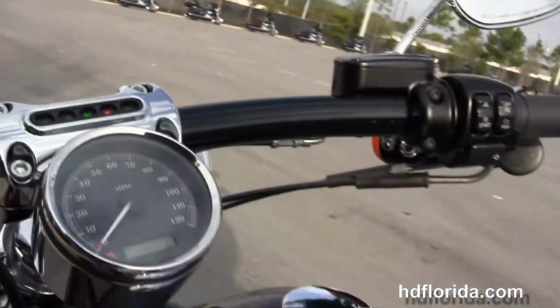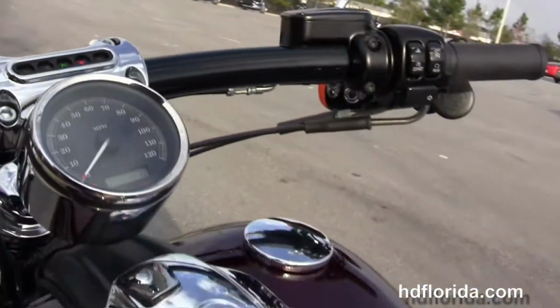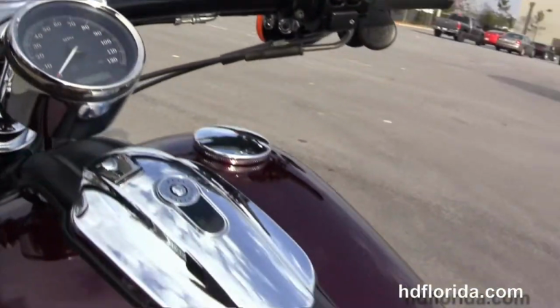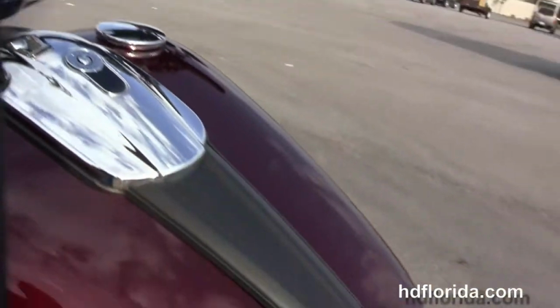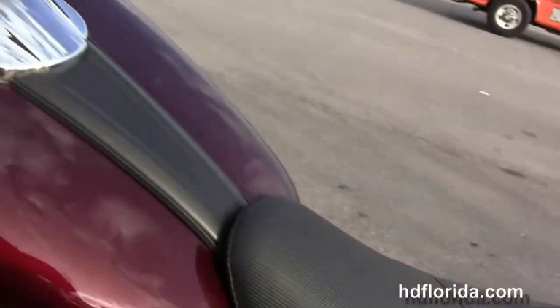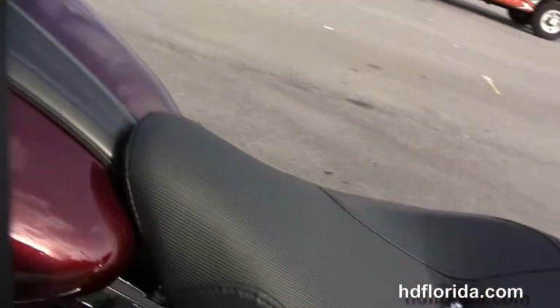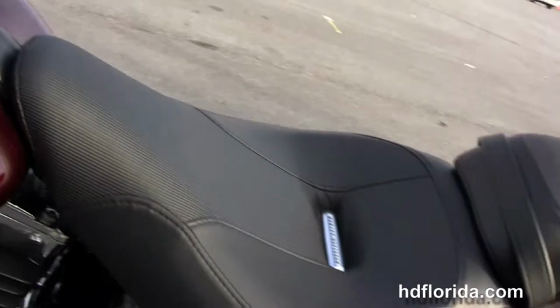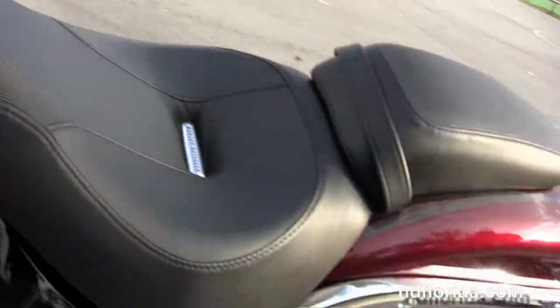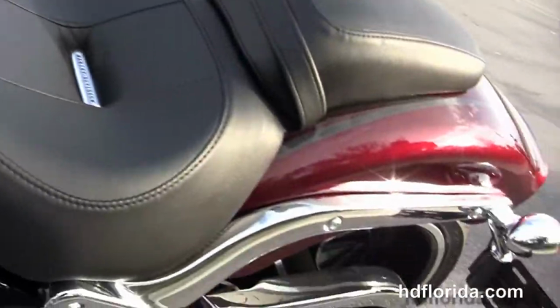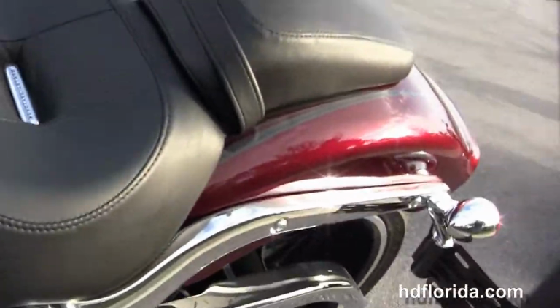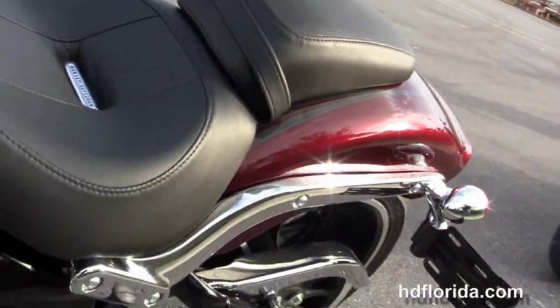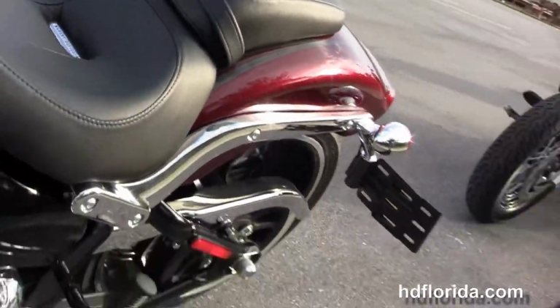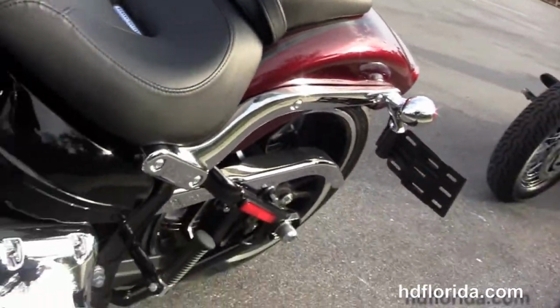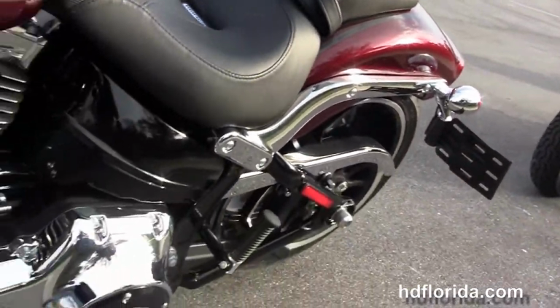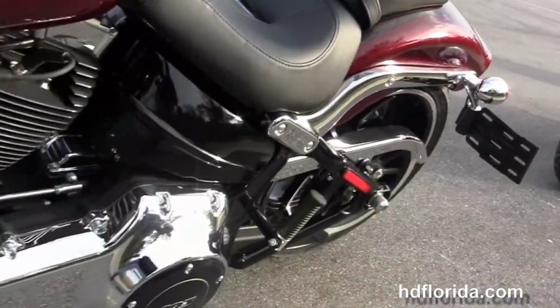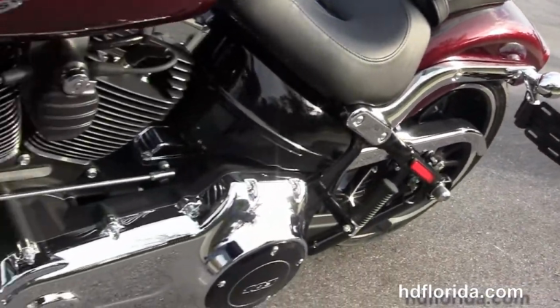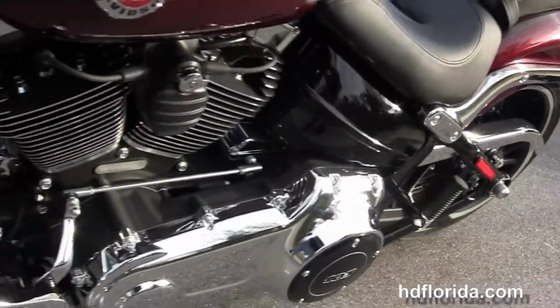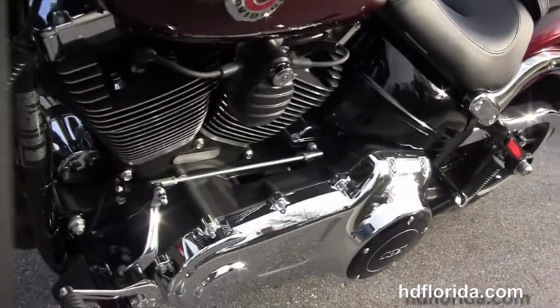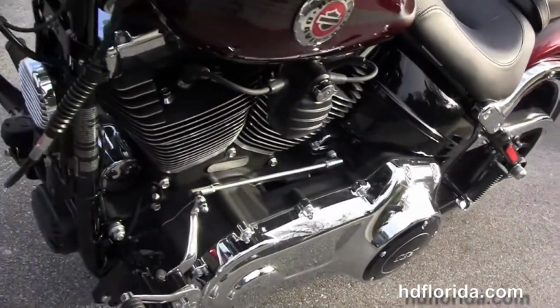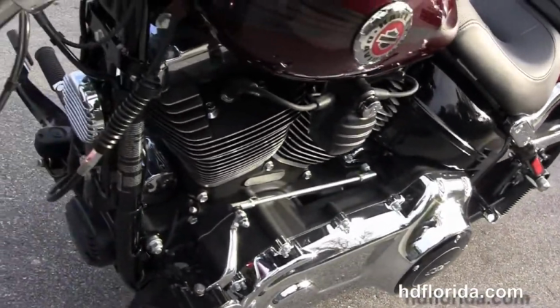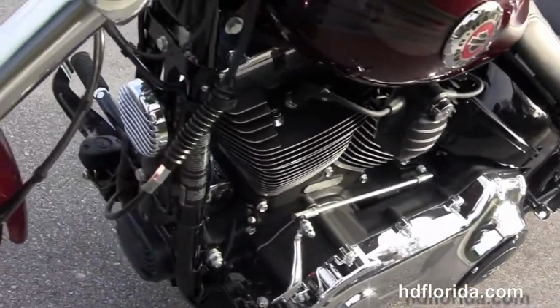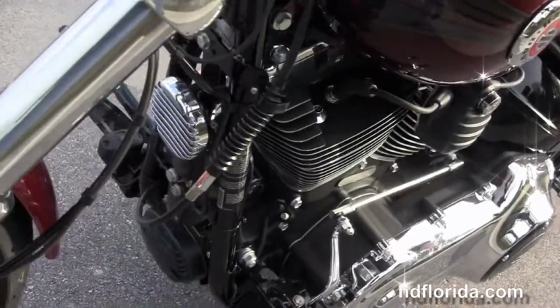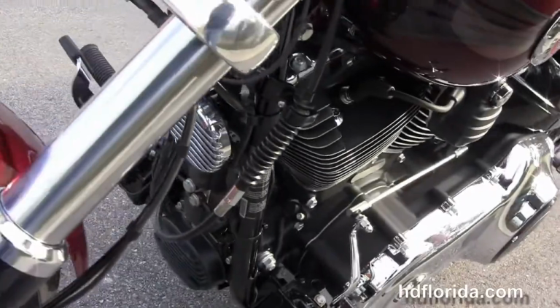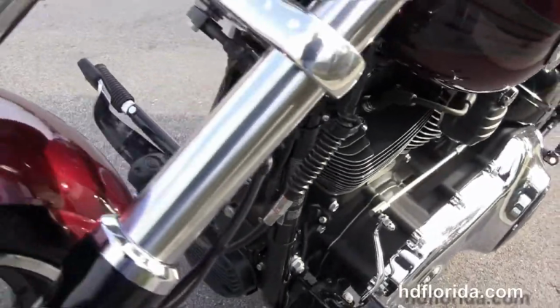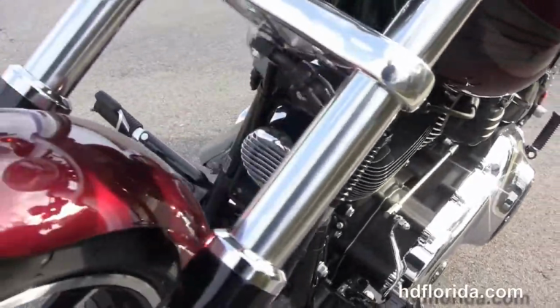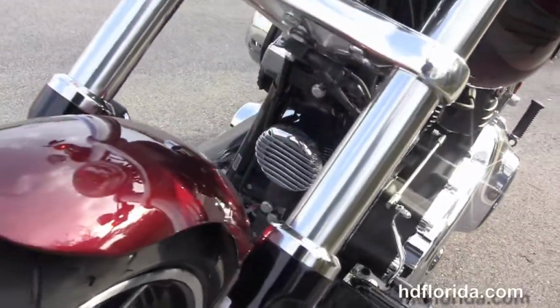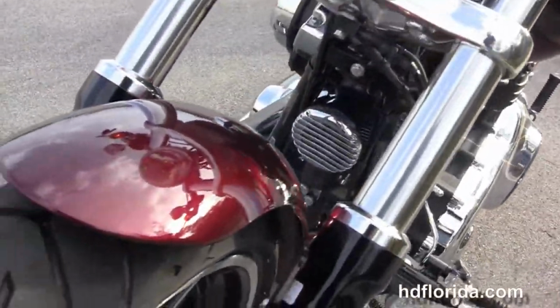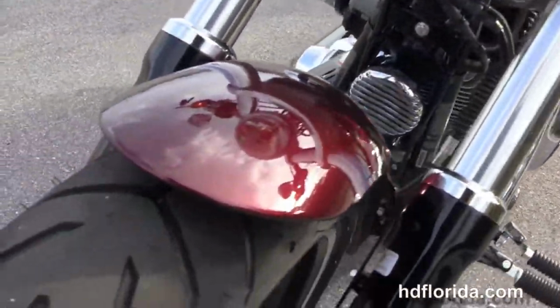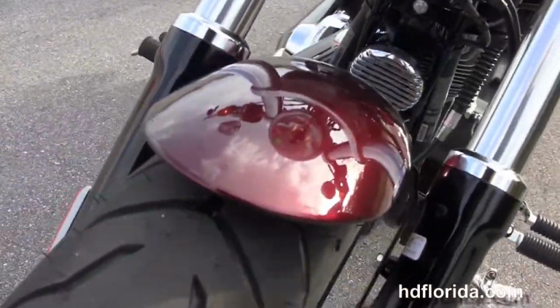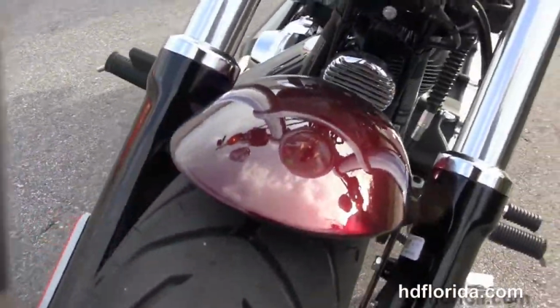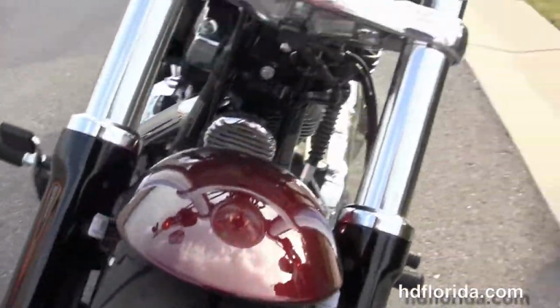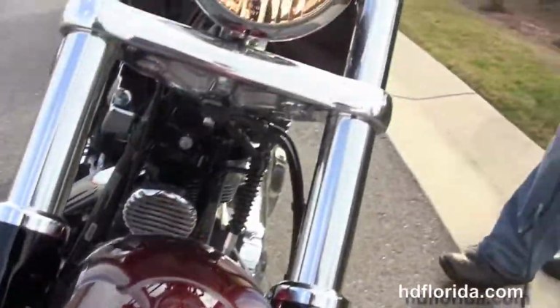It comes standard with ABS brakes. It has the factory upgraded key fob security and the grenade-style ignition housing and coil. It has the black and chrome headlight housing out front.